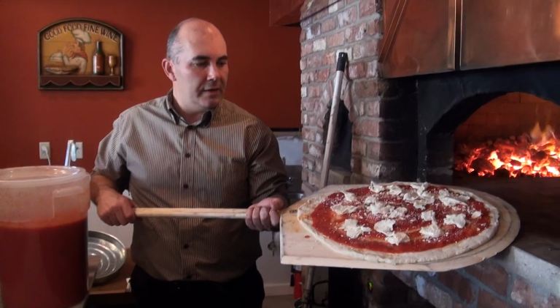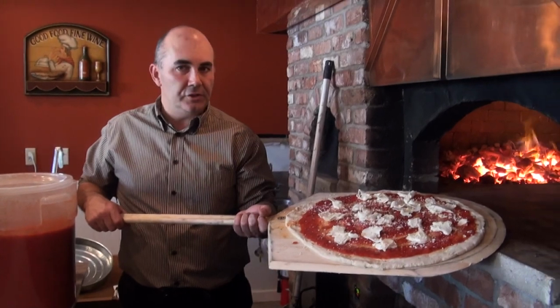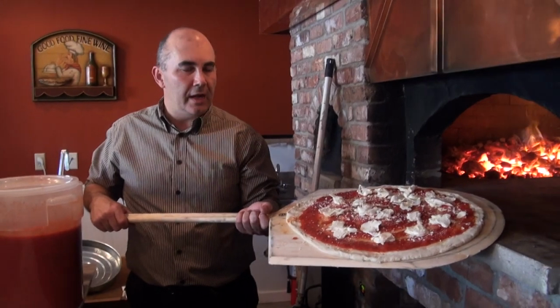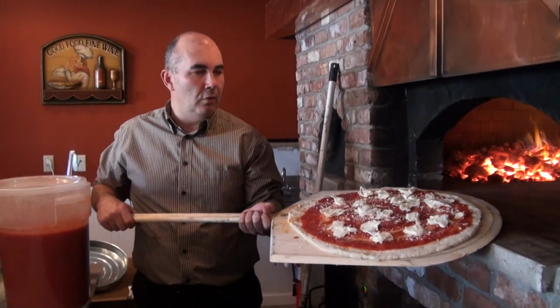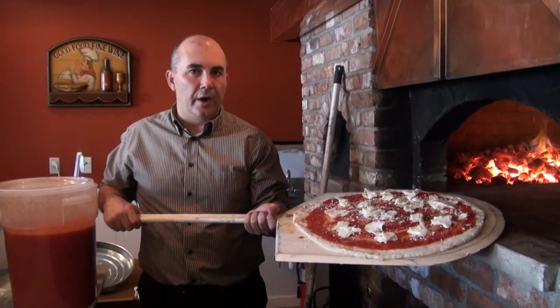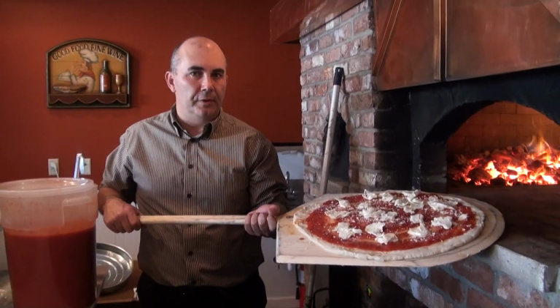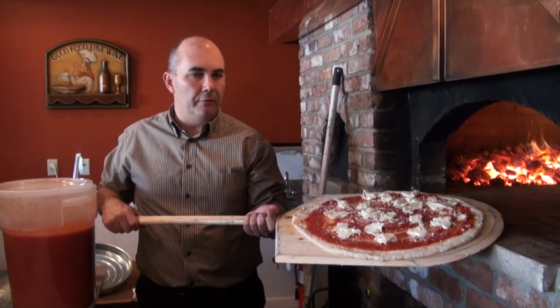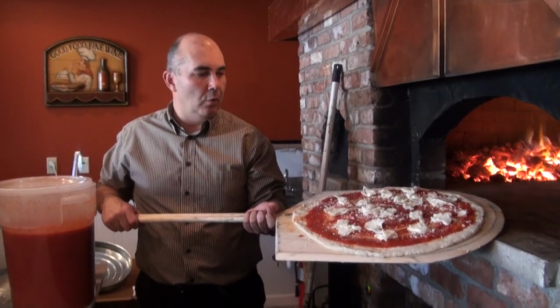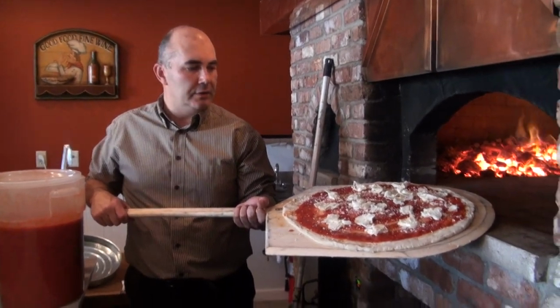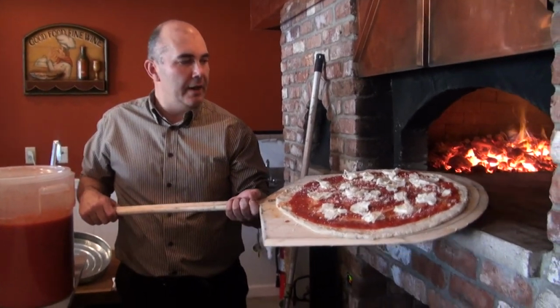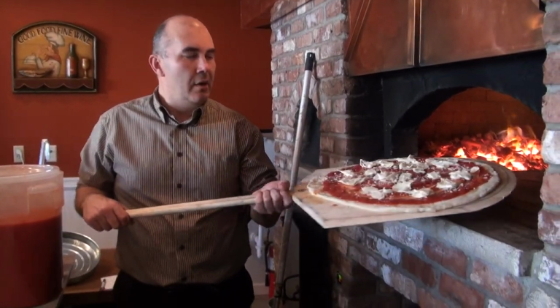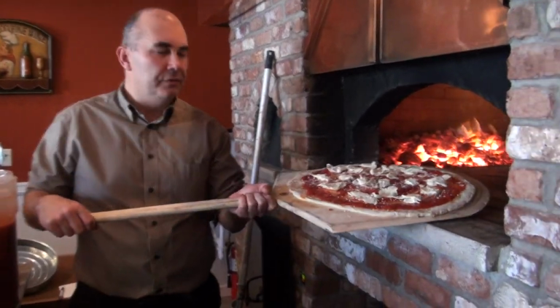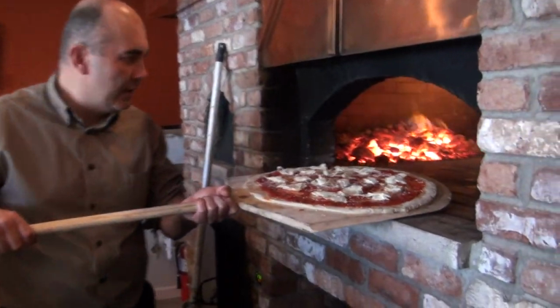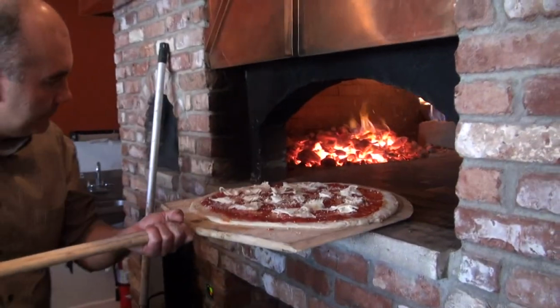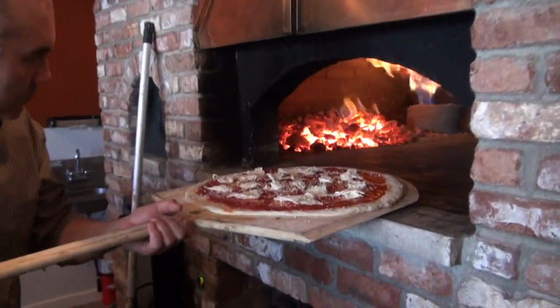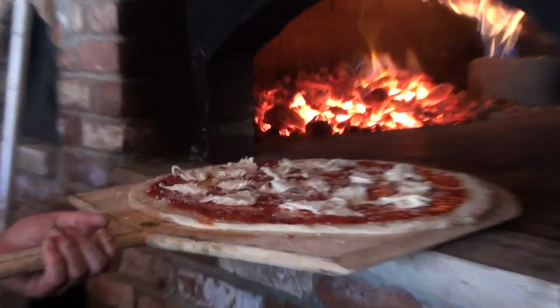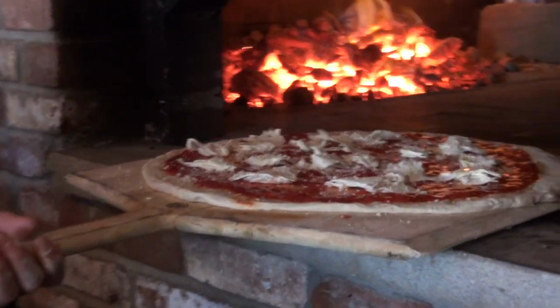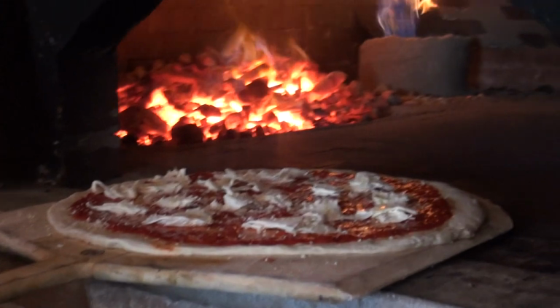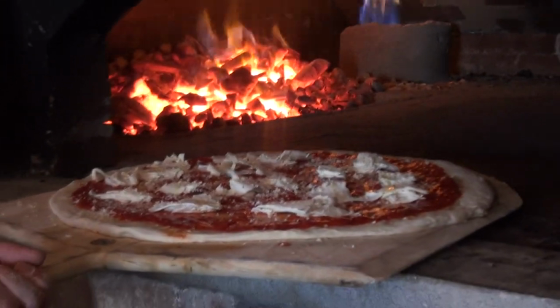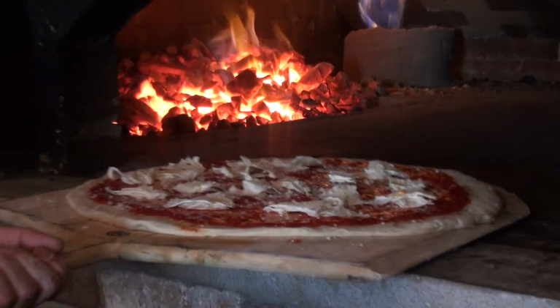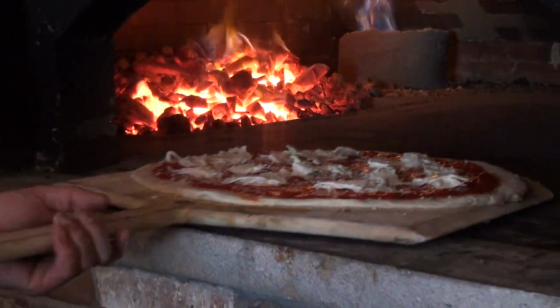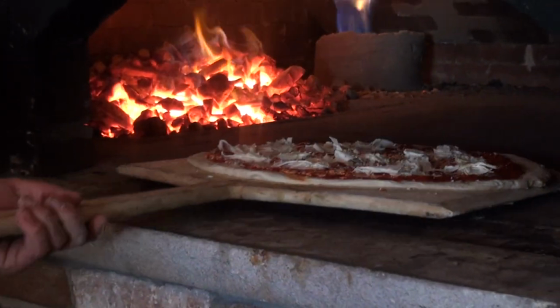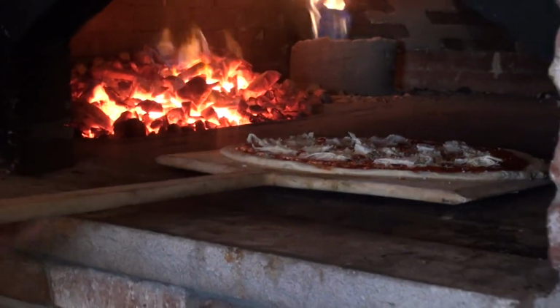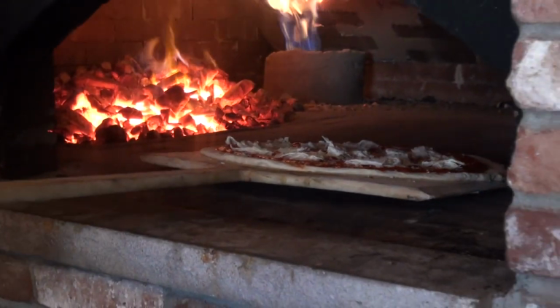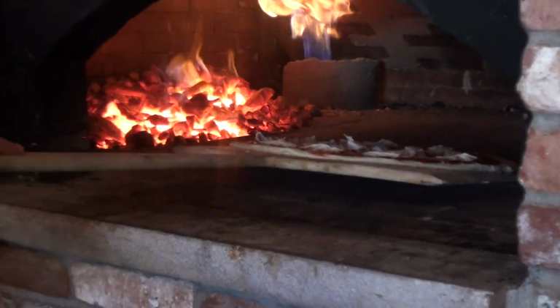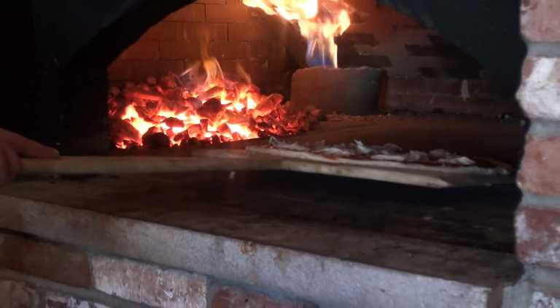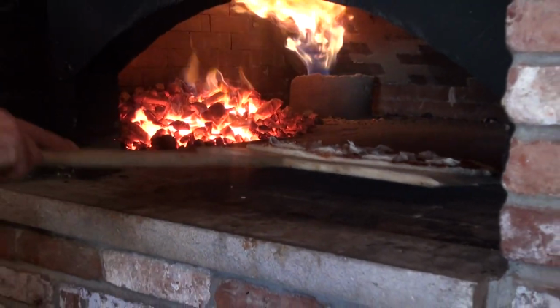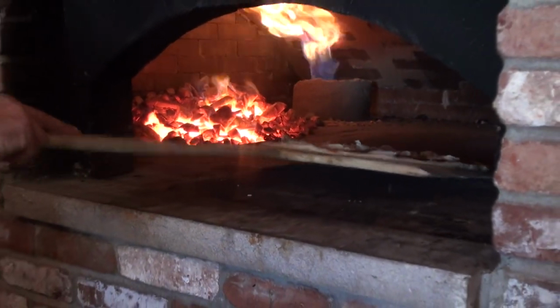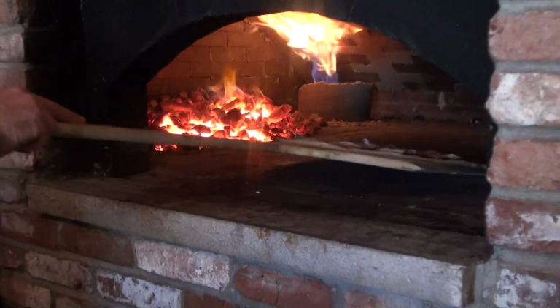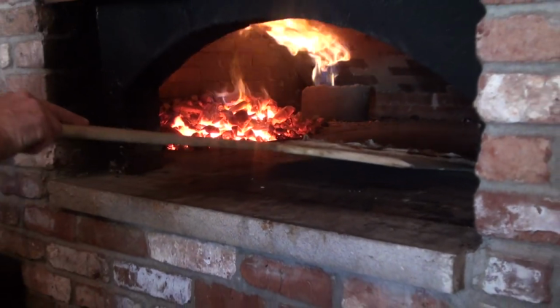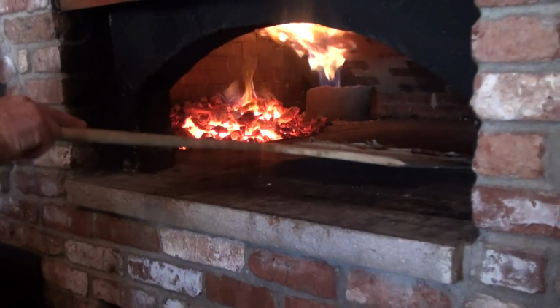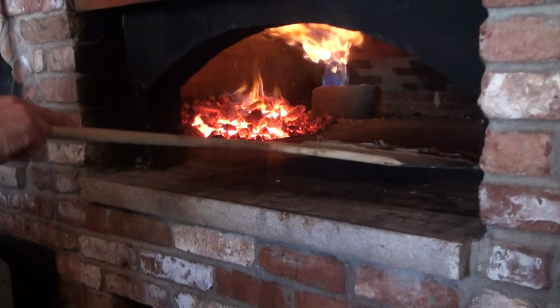Let's try out the coal-fired oven and see how it really works. It's very hot — we're running for two hours now. We've got up the temperature, so we're going to check it out.